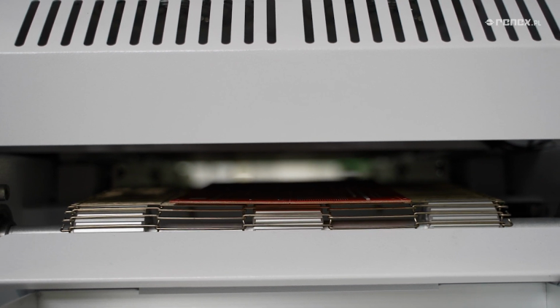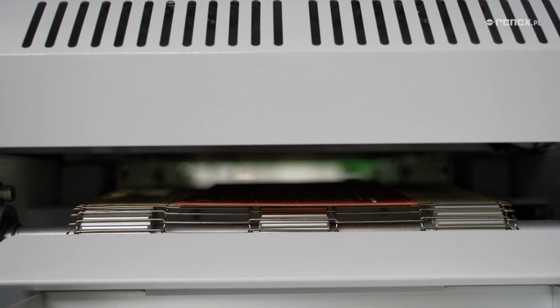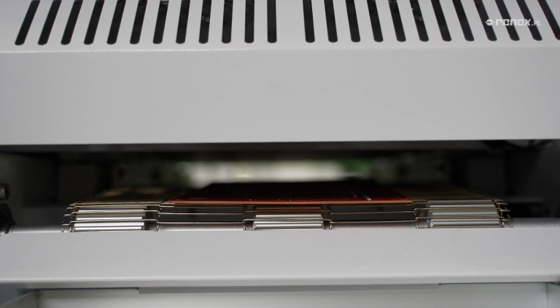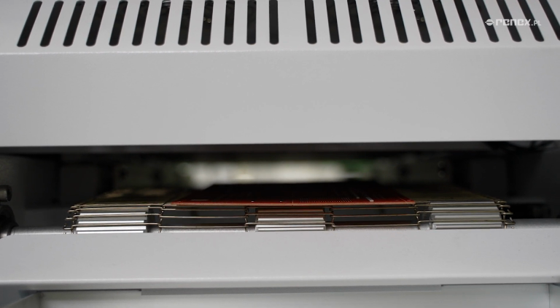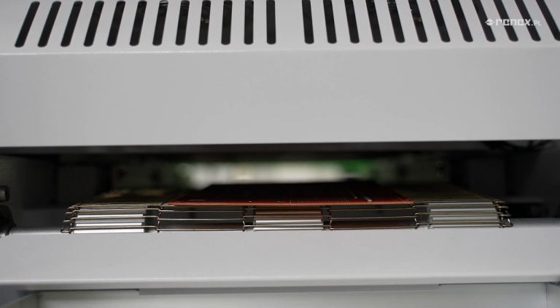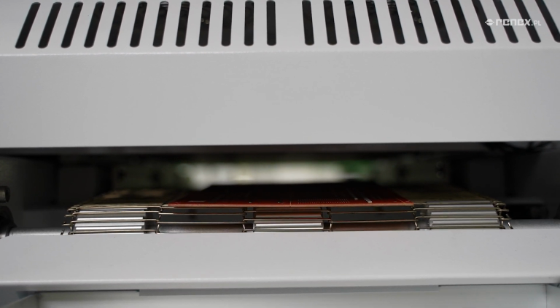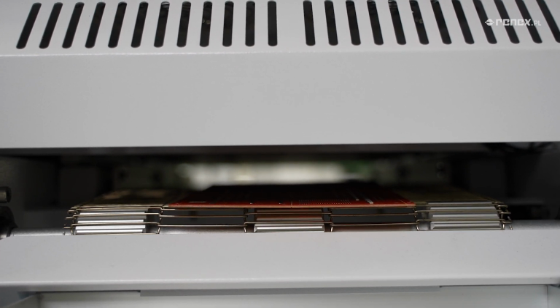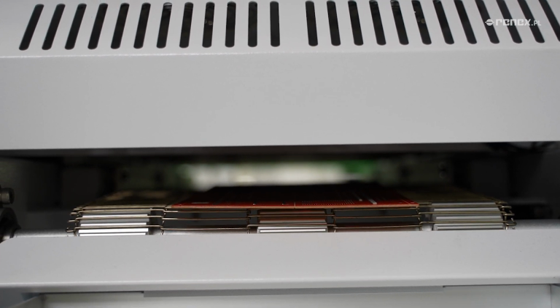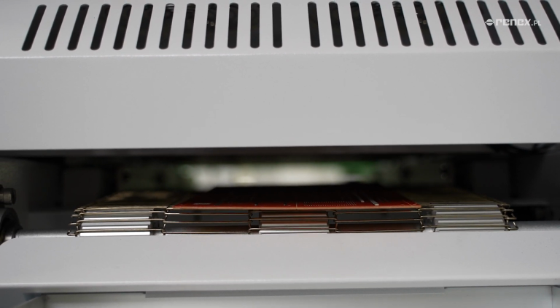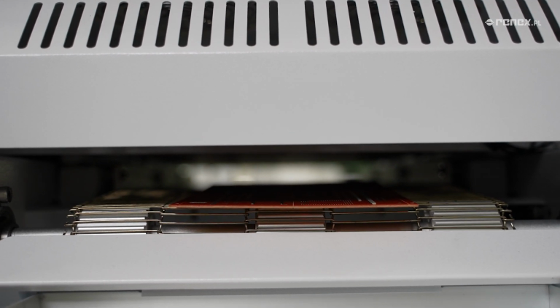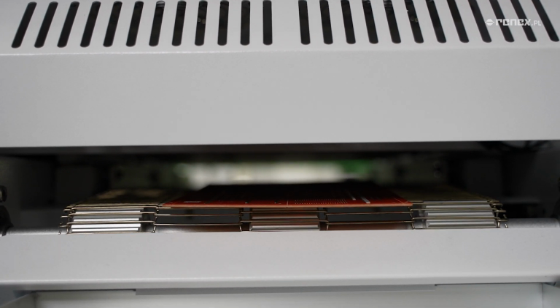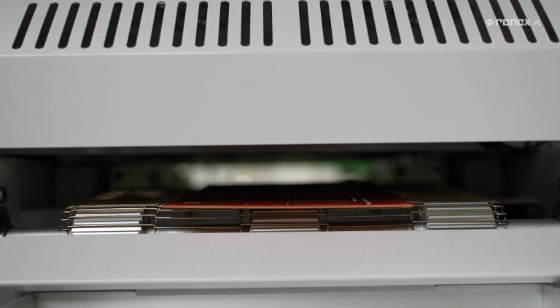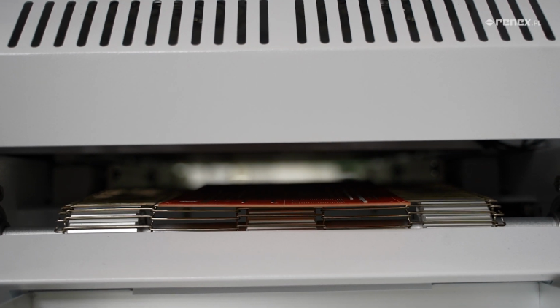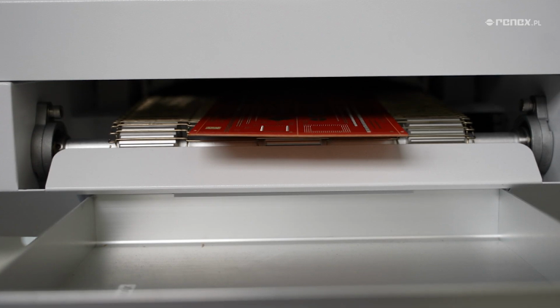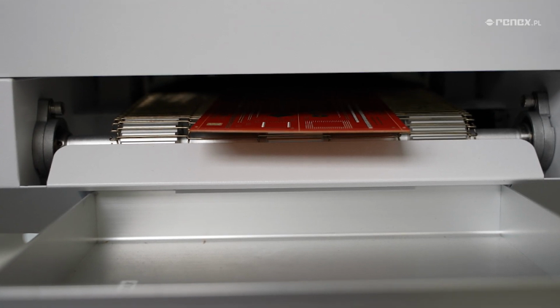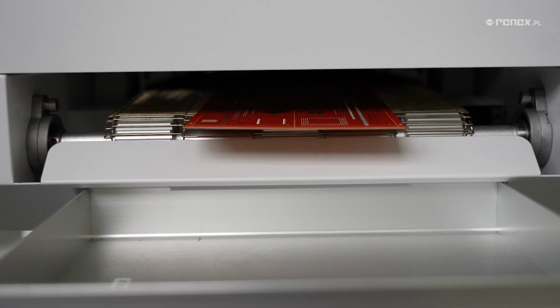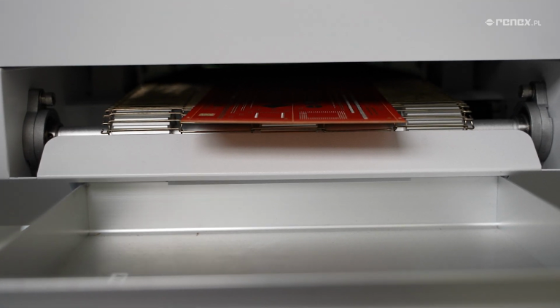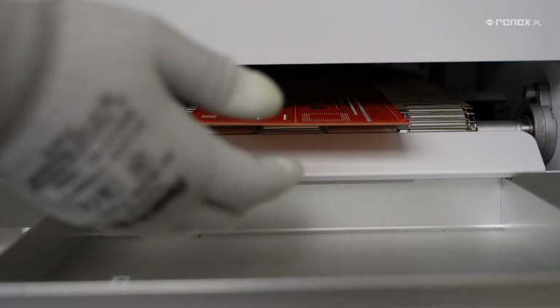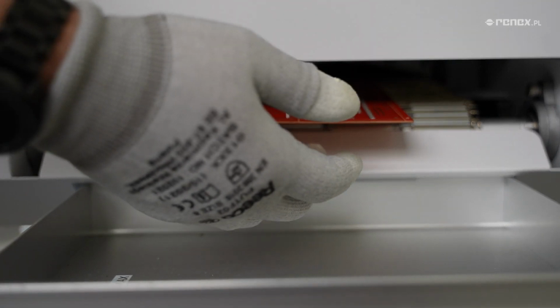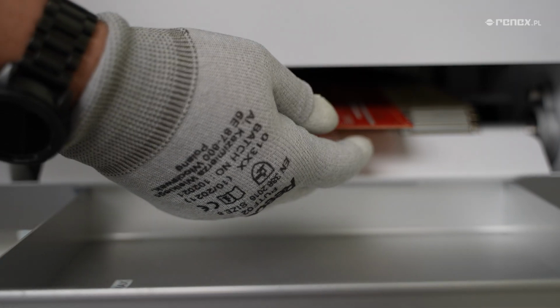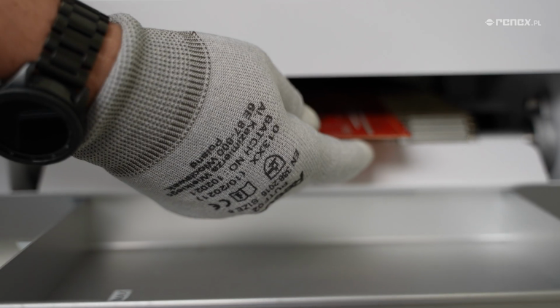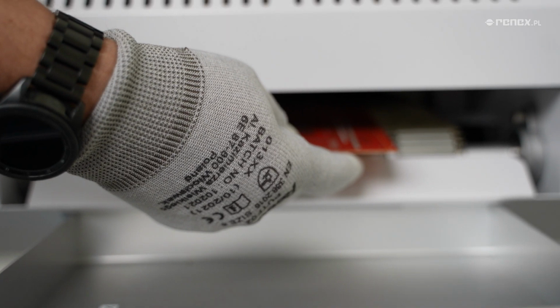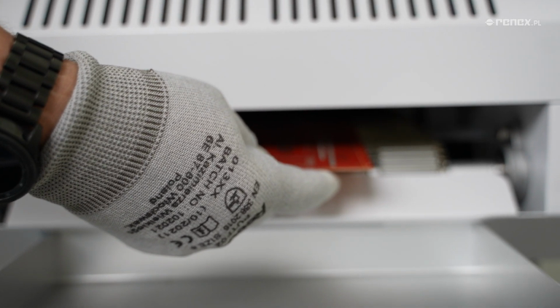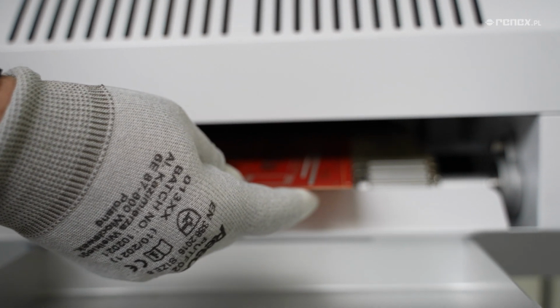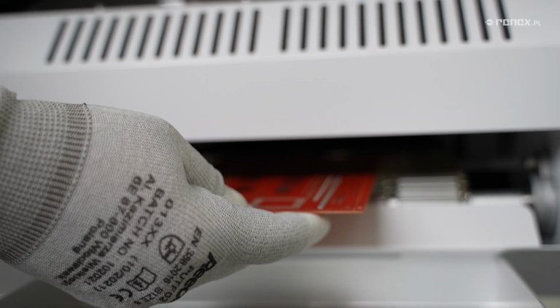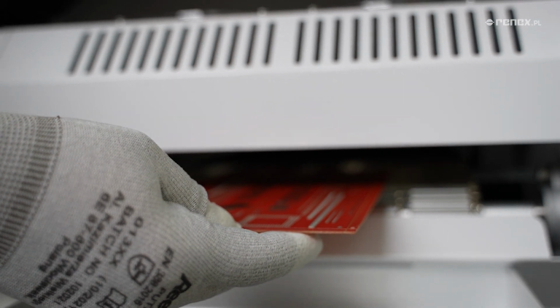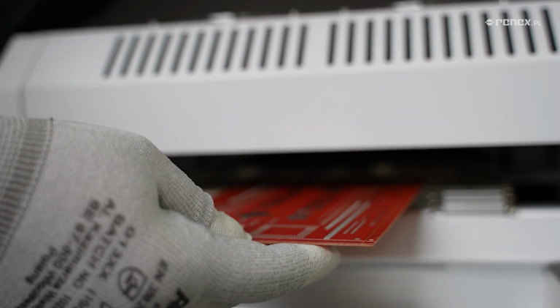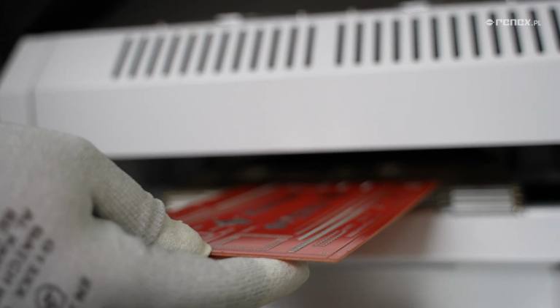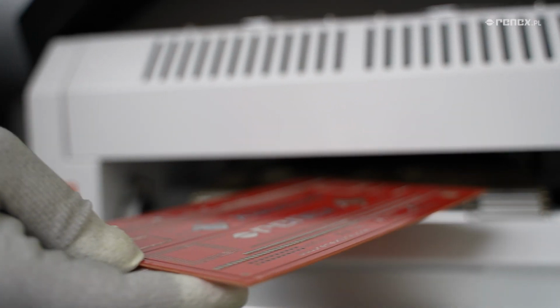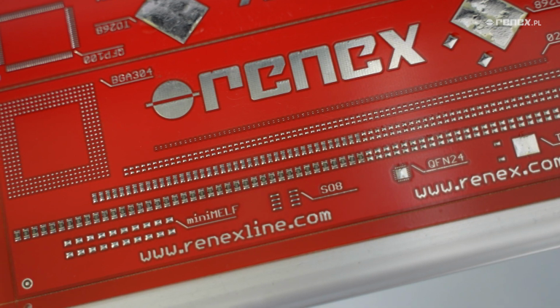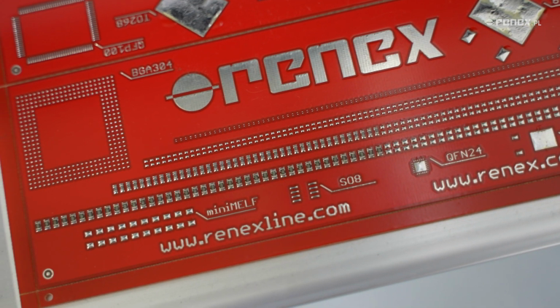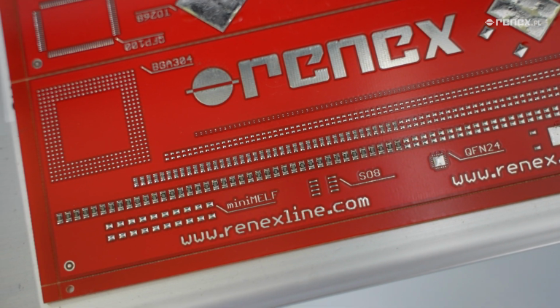The advanced ION6 Oven is equipped with an integrated temperature logger. One thermocouple is included, which can be easily mounted on the circuit boards, allowing the temperature profile of the oven to be effectively adjusted.